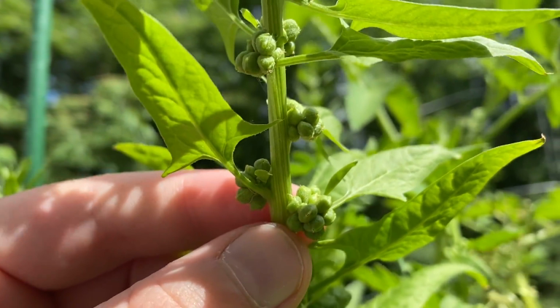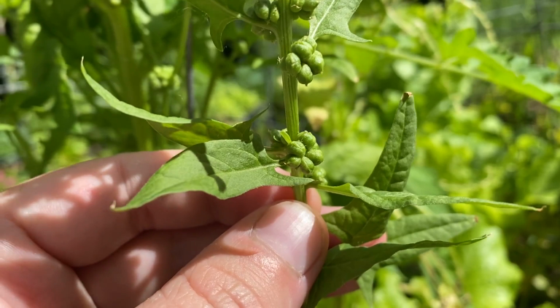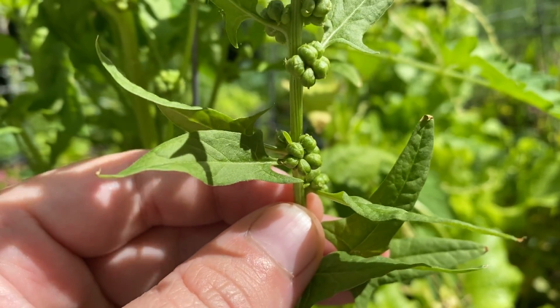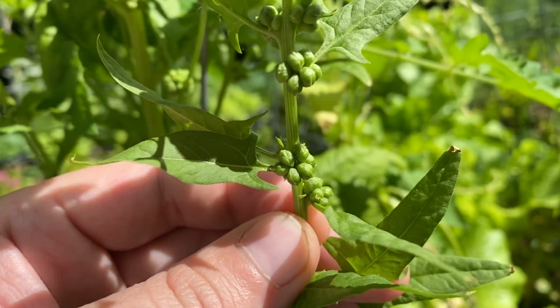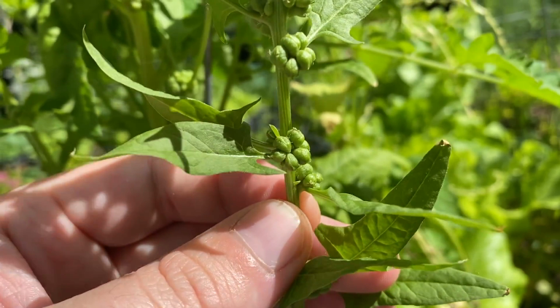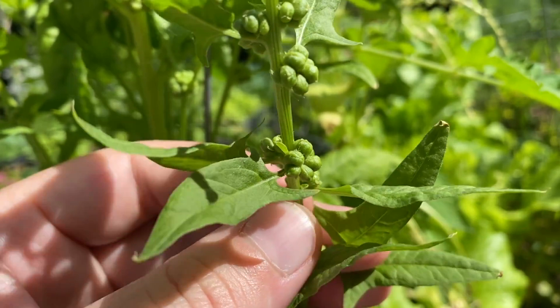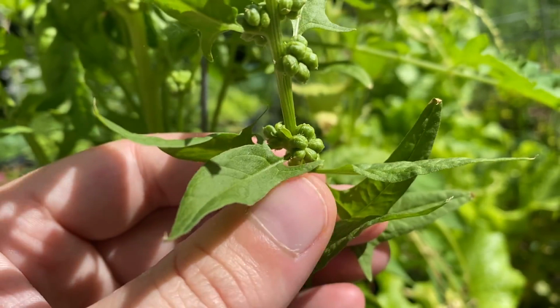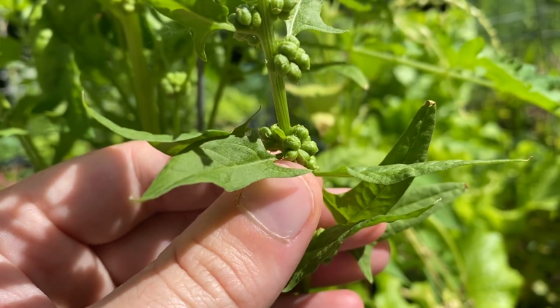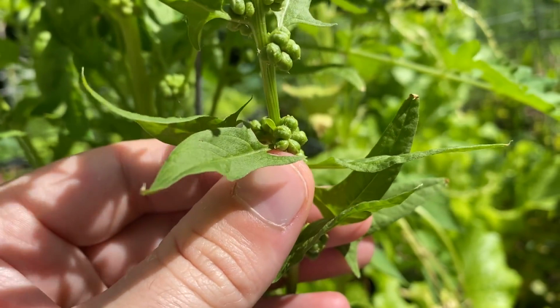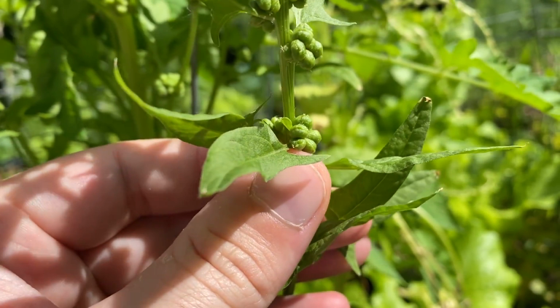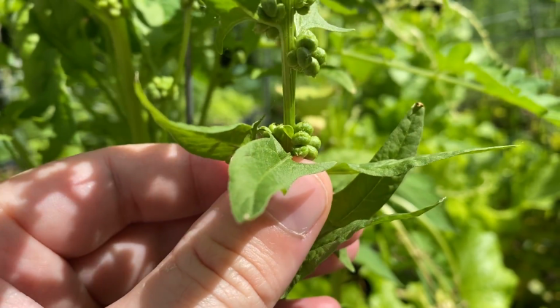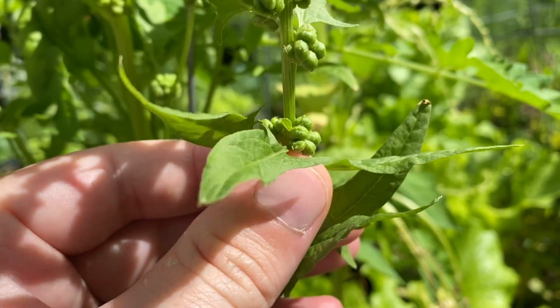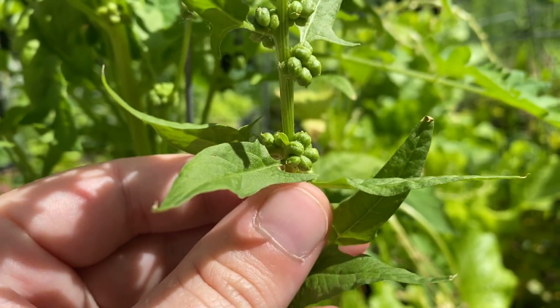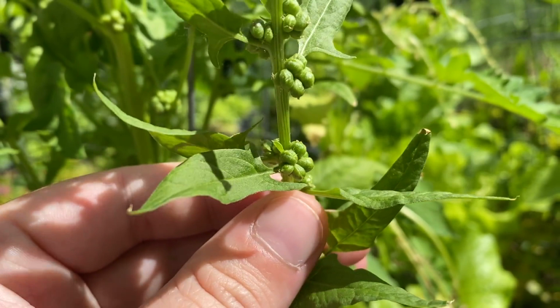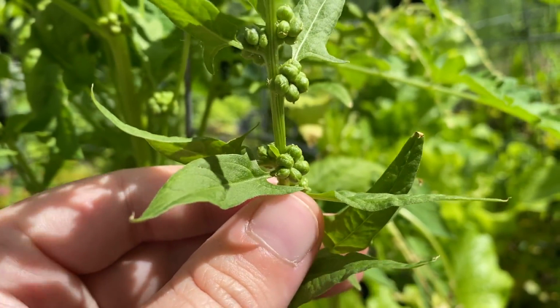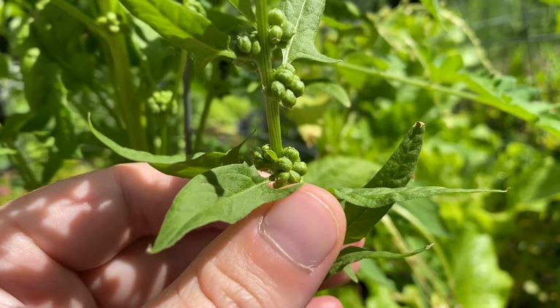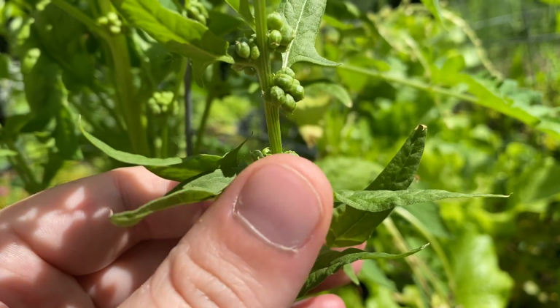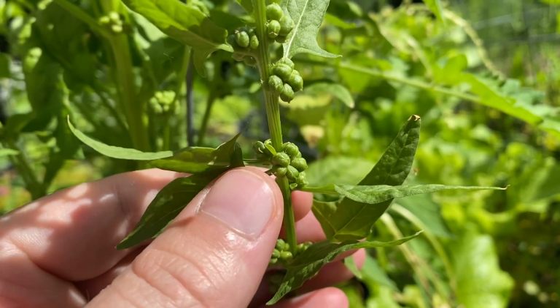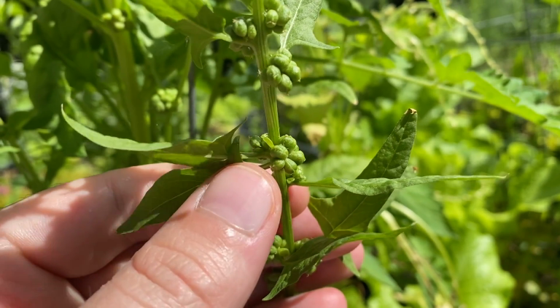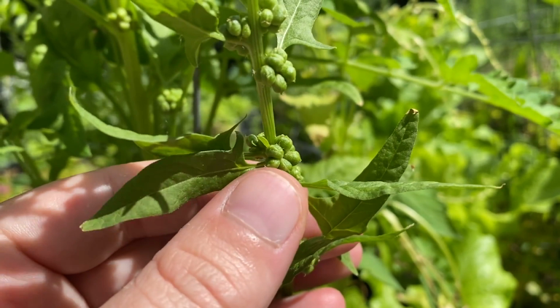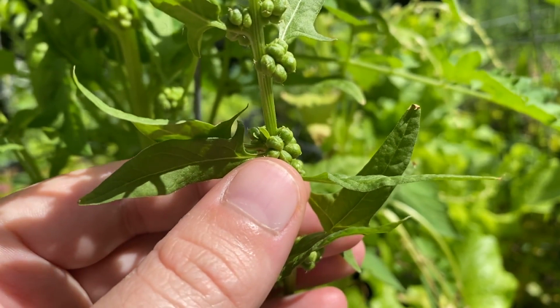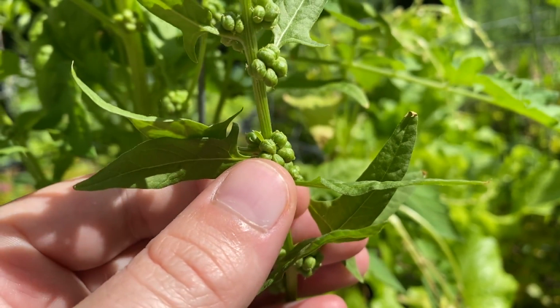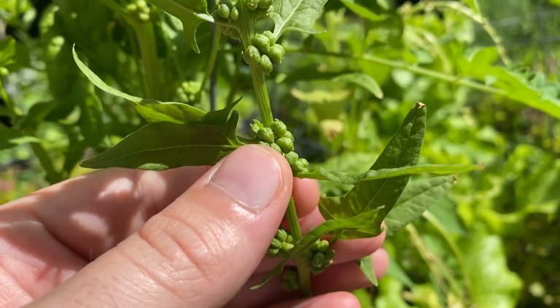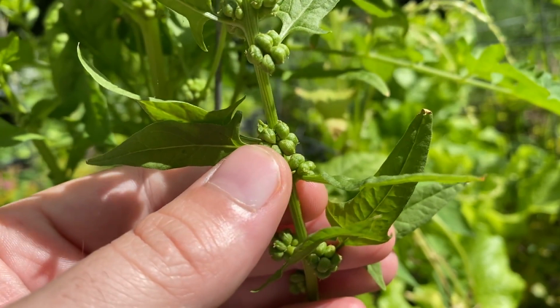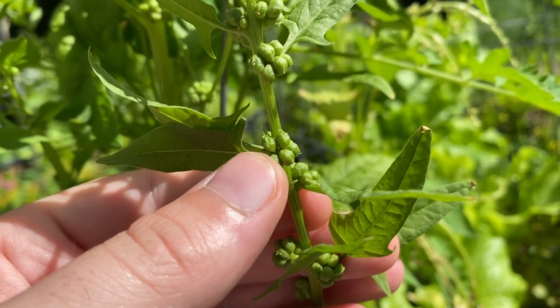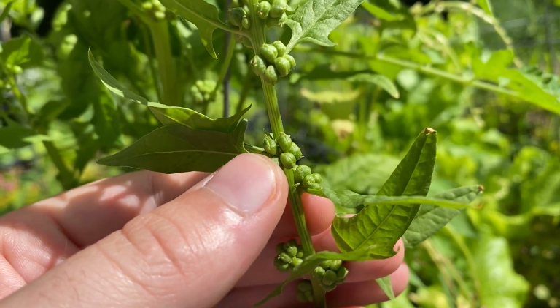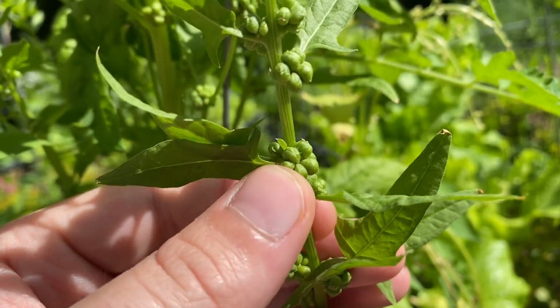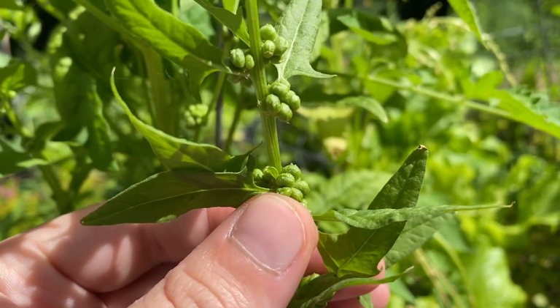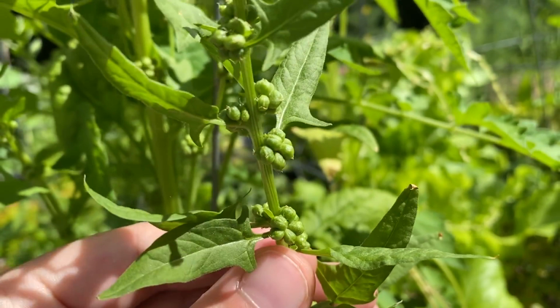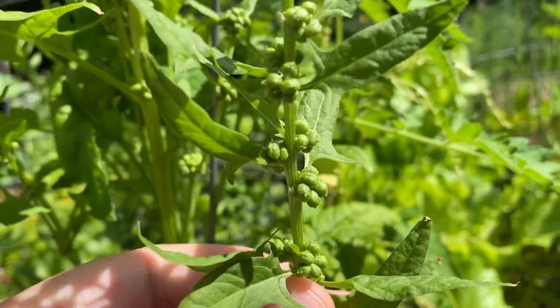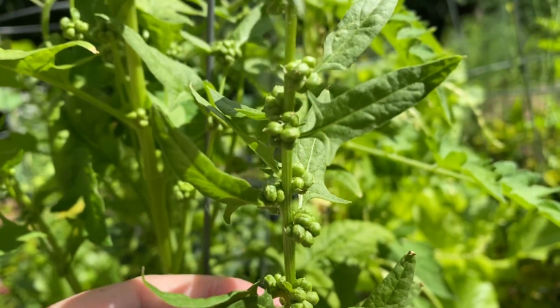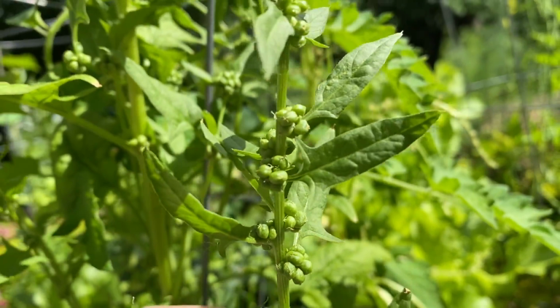We can wait to harvest these until the seeds are dry on the plant, or we can pick the plant while it's still green. And as long as those seeds are fully mature, they'll dry up just fine.